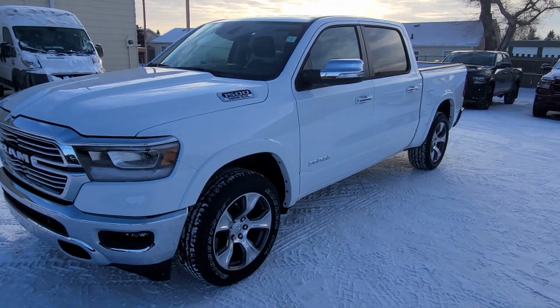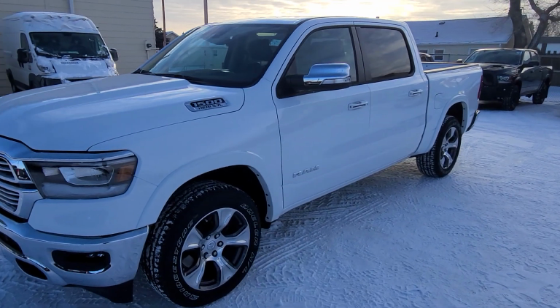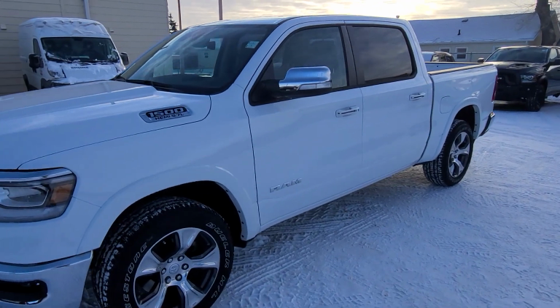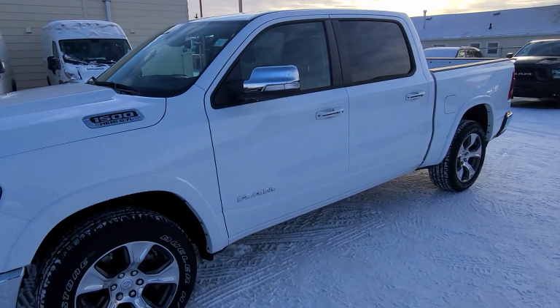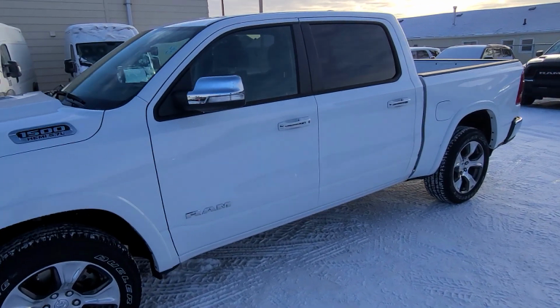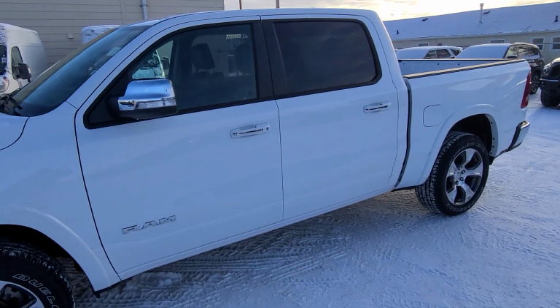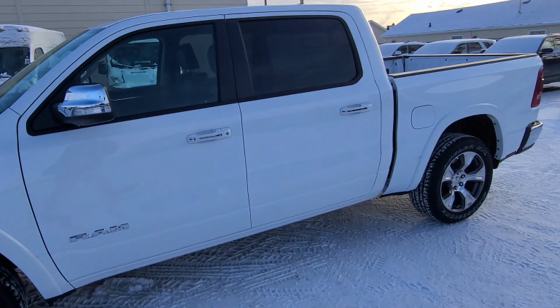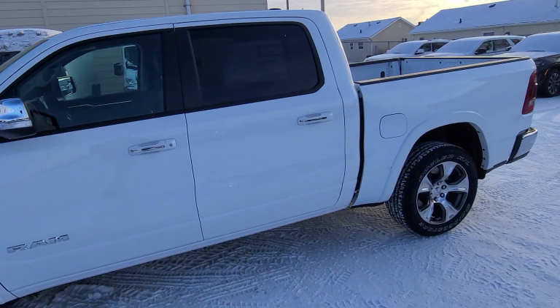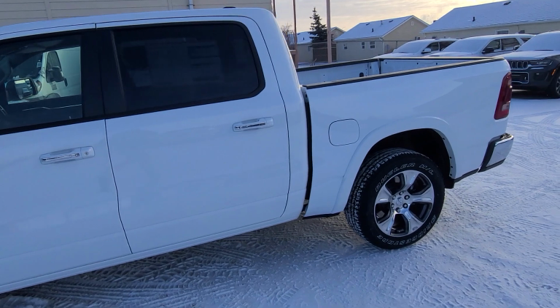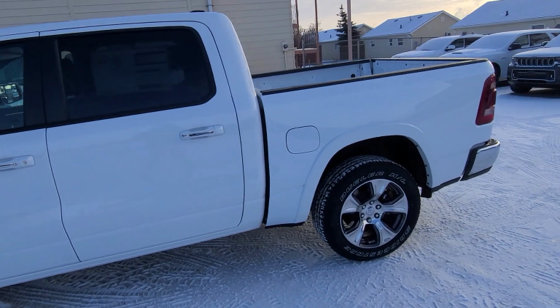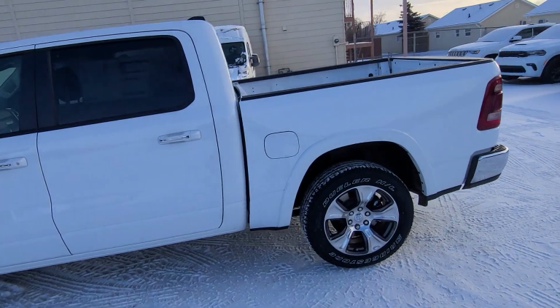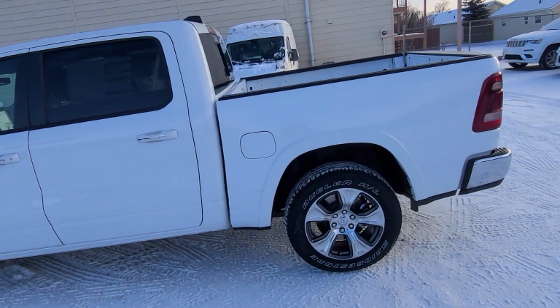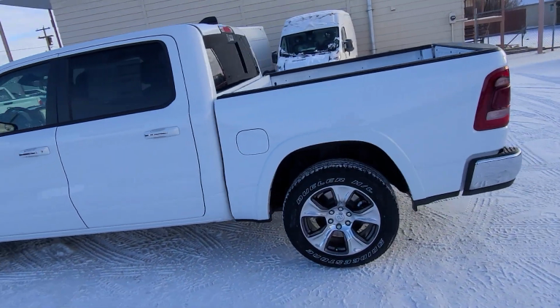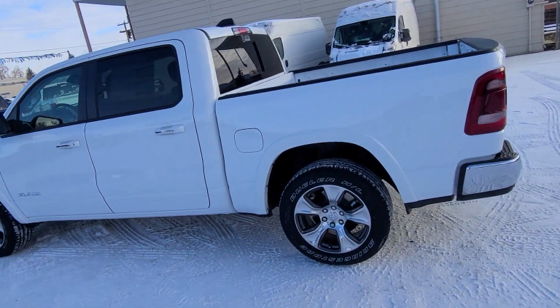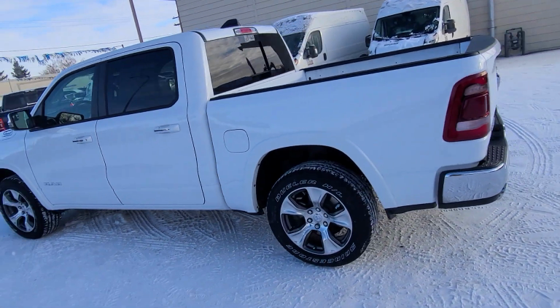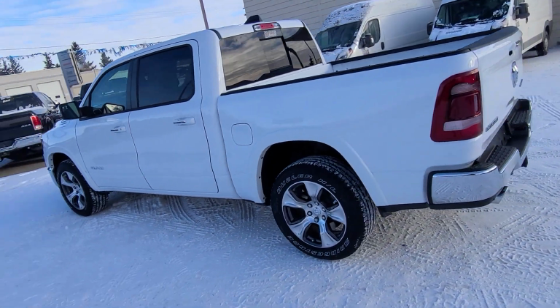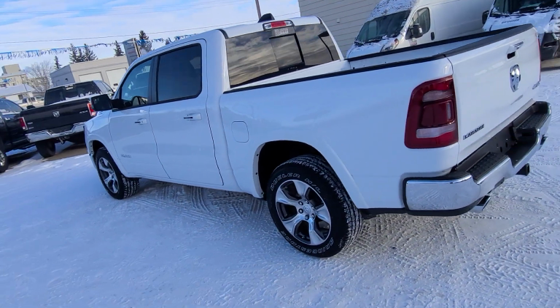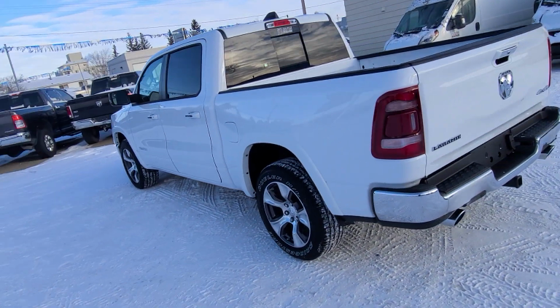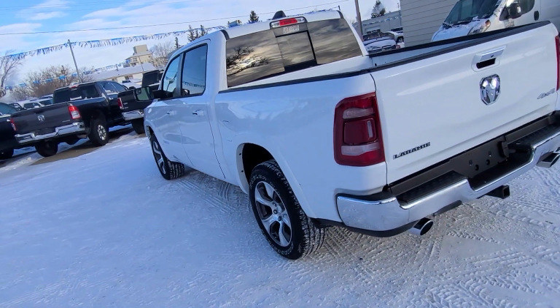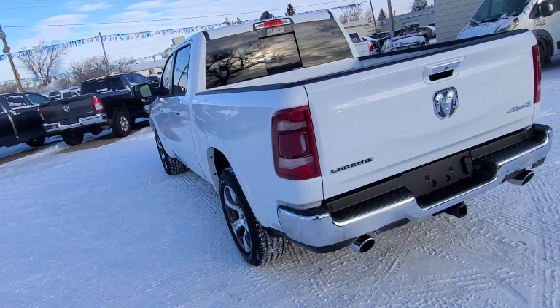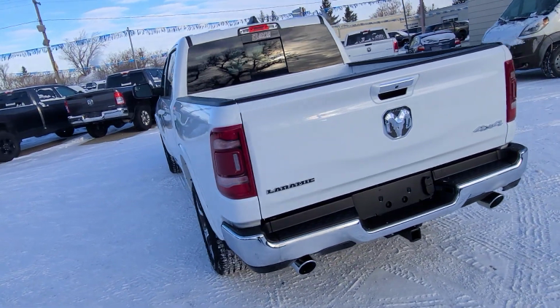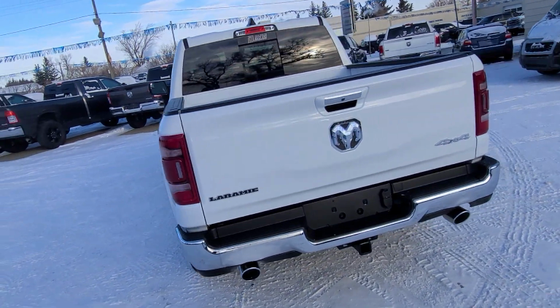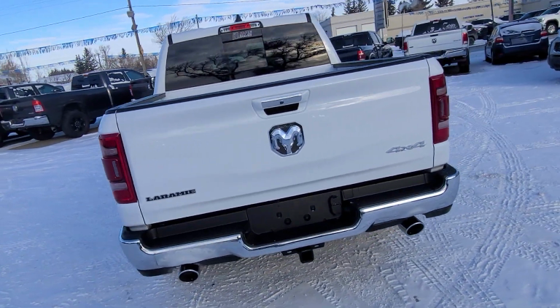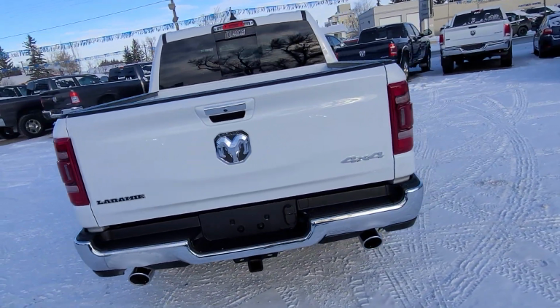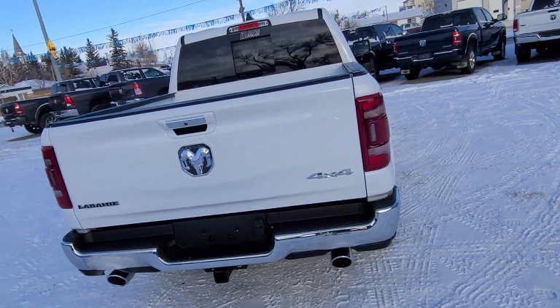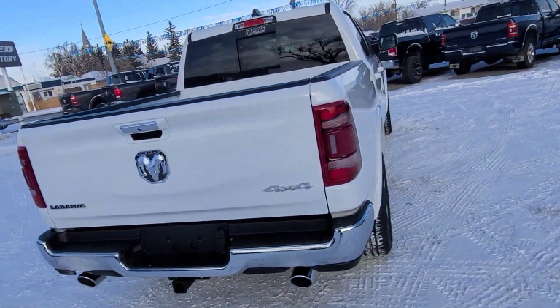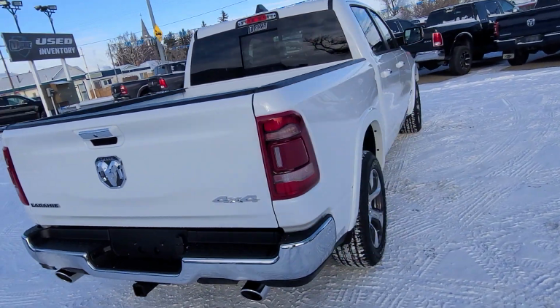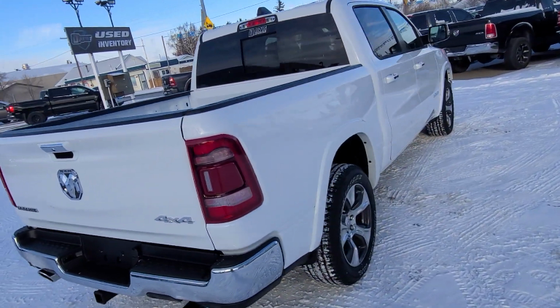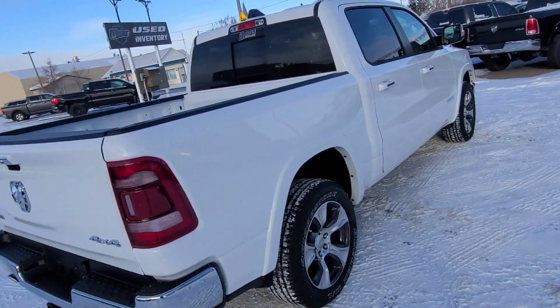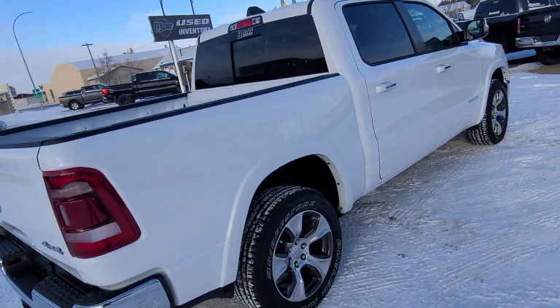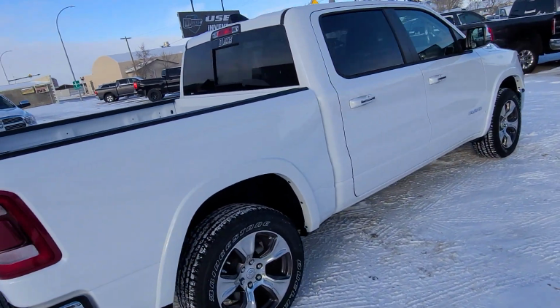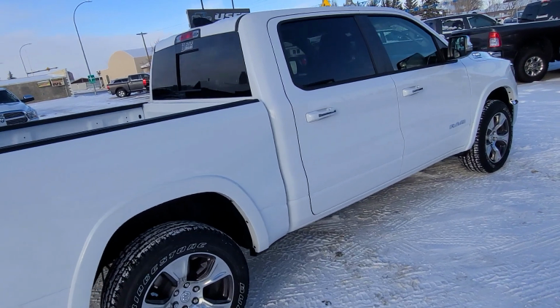Stock number 201.07 is a 2022 Ram 1500 Laramie shown here in bright white. Black leather interior, seating for five. Heated and cooled seats up front, heated steering wheel, remote start, and power assist tailgate.